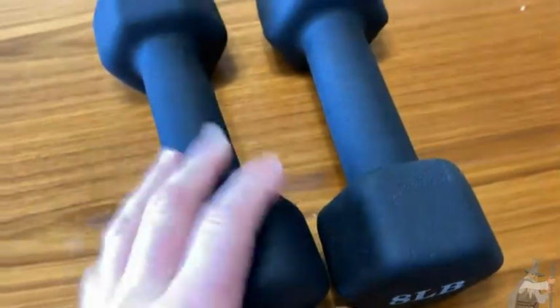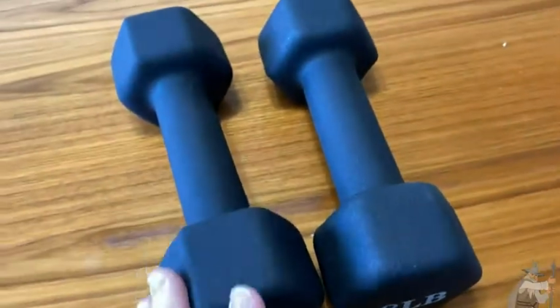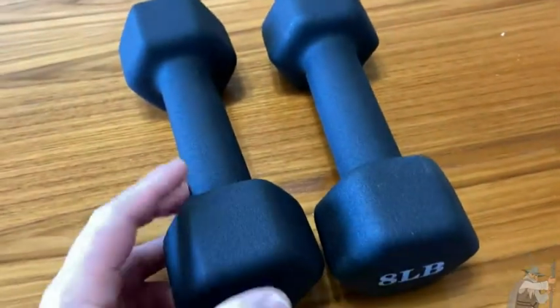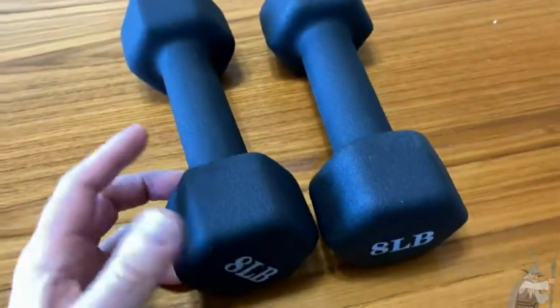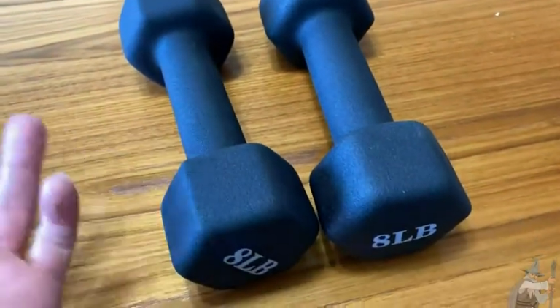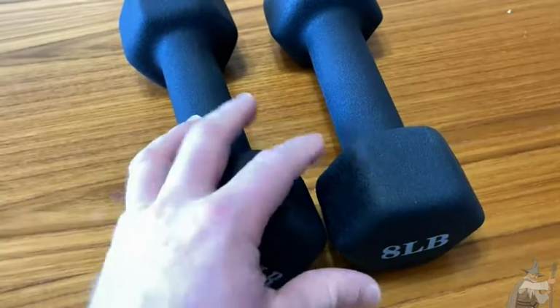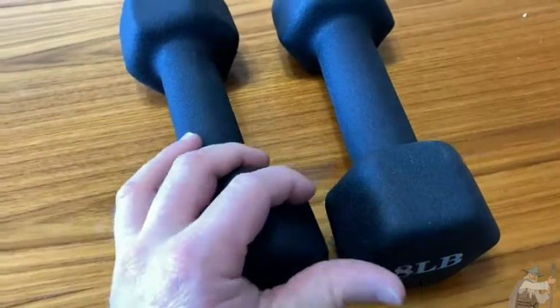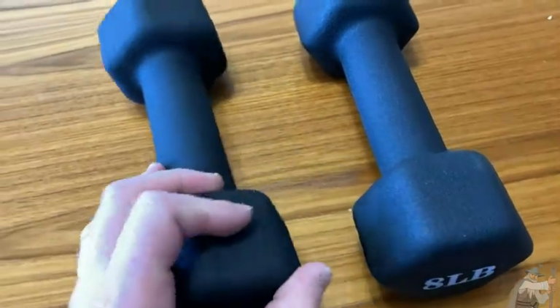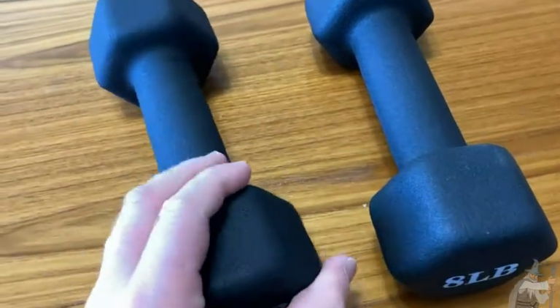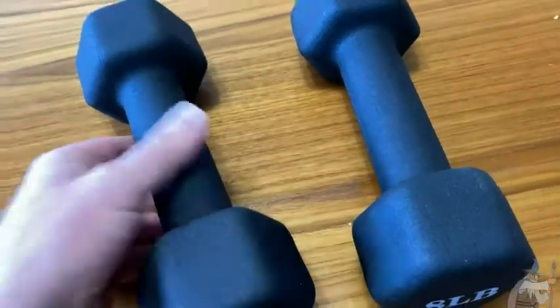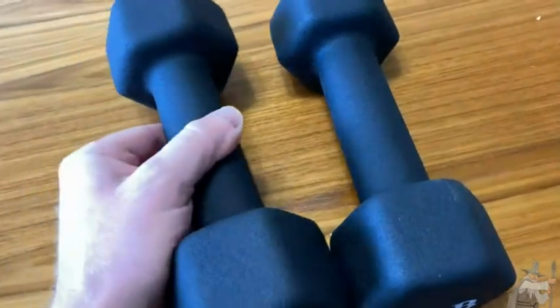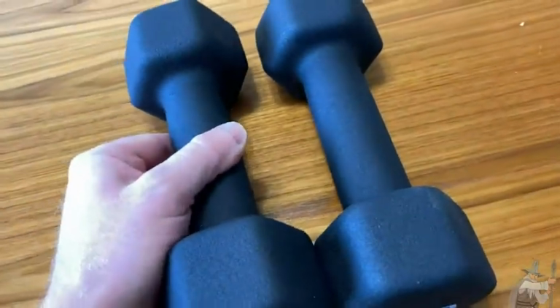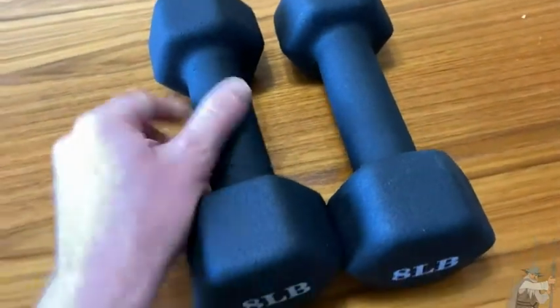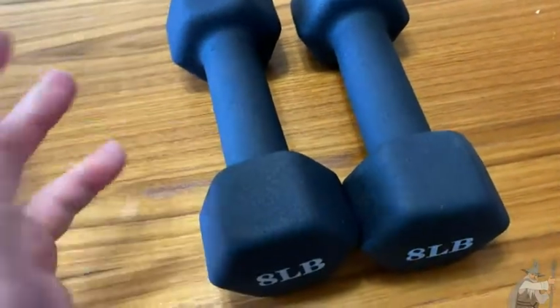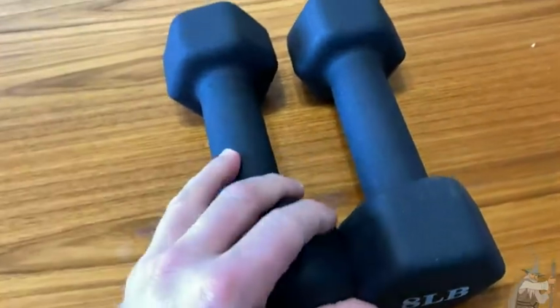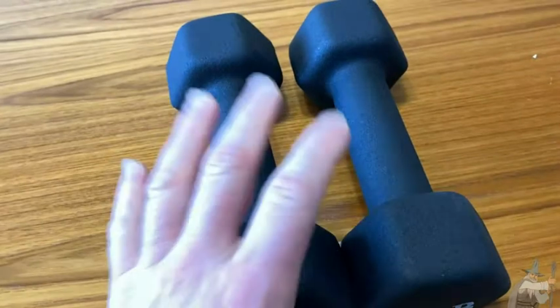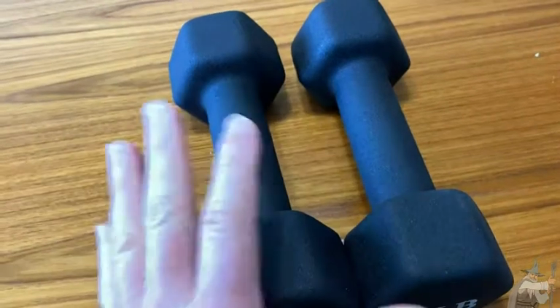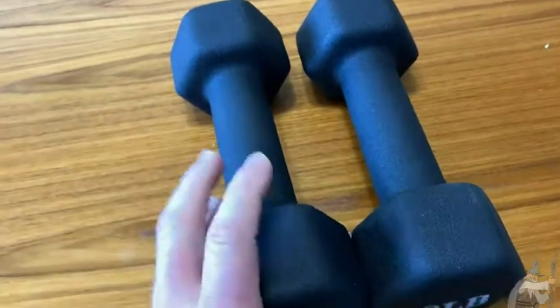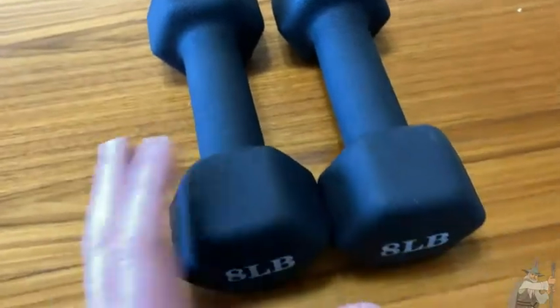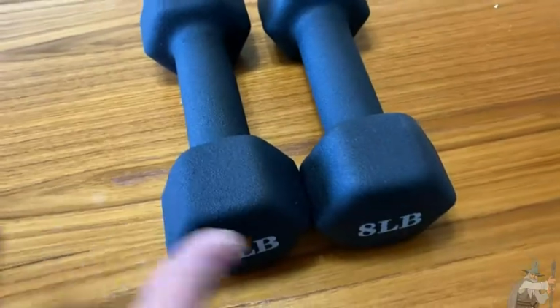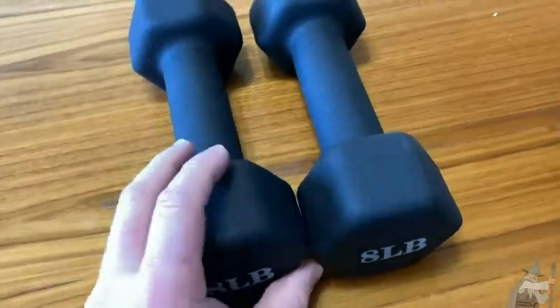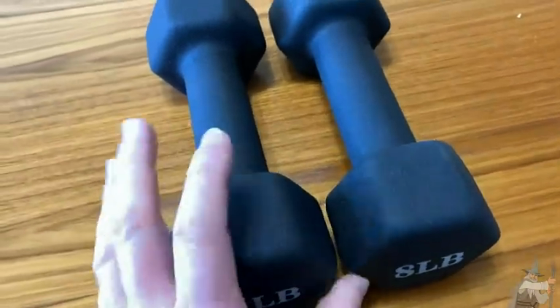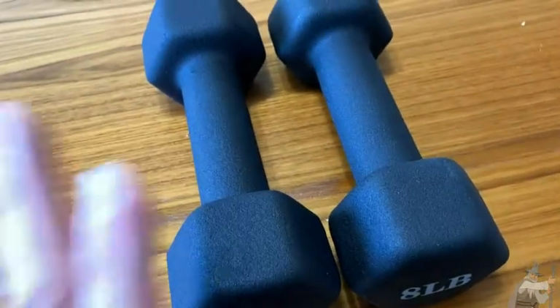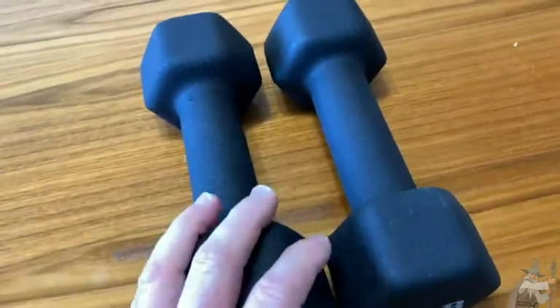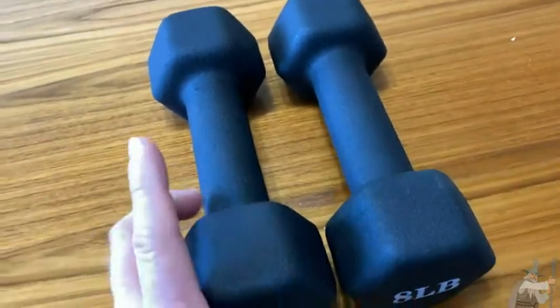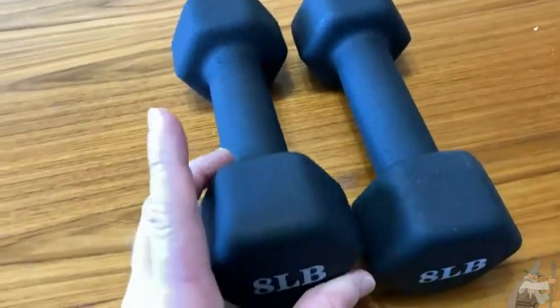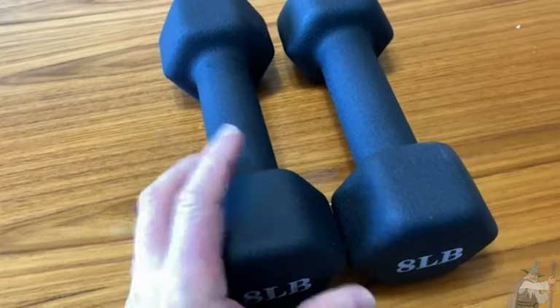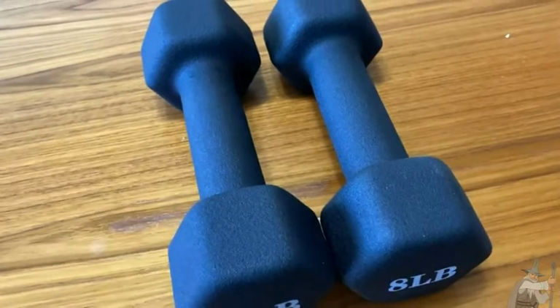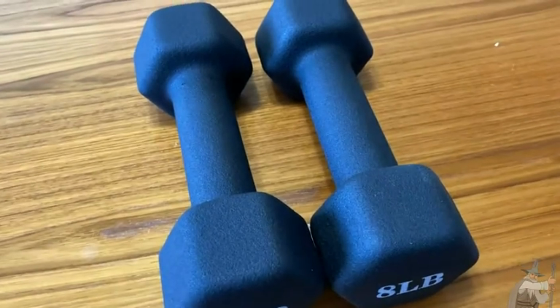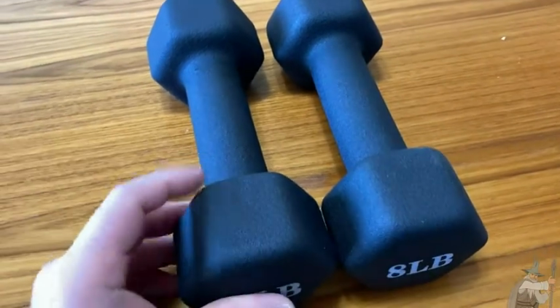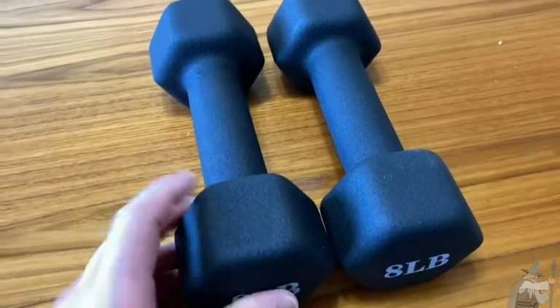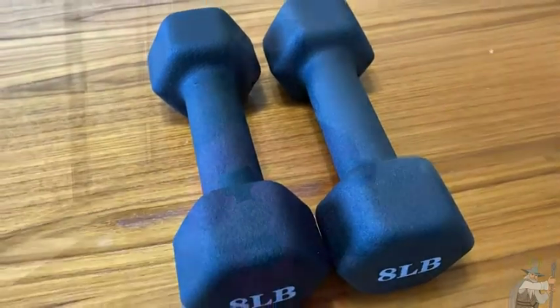So let me go ahead and show you how to use these. Now, obviously before you start any type of exercise program, you're supposed to make sure you warm up and talk to your doctor and all that stuff. But let me just show you how to use these basic weights to do some basic exercises.